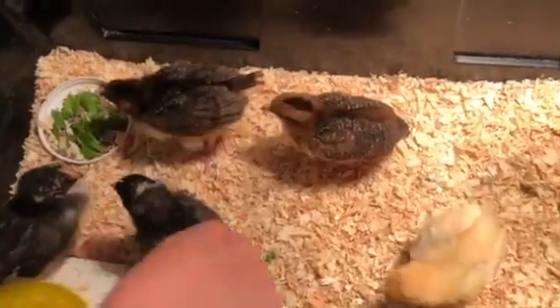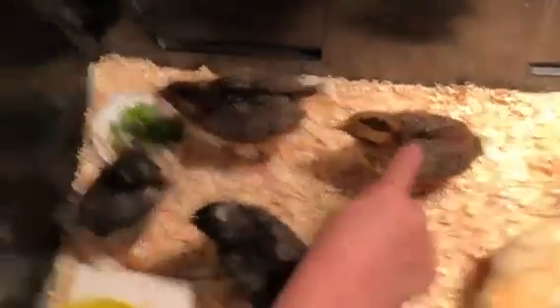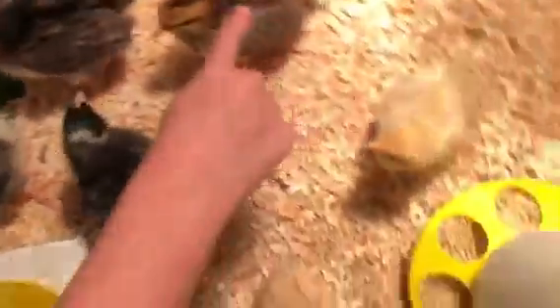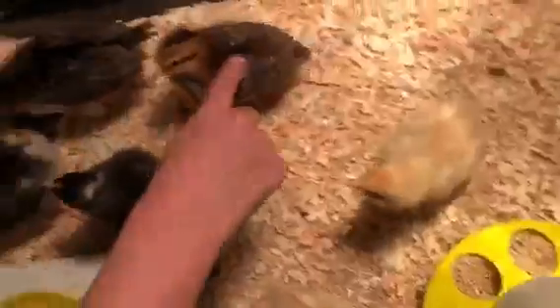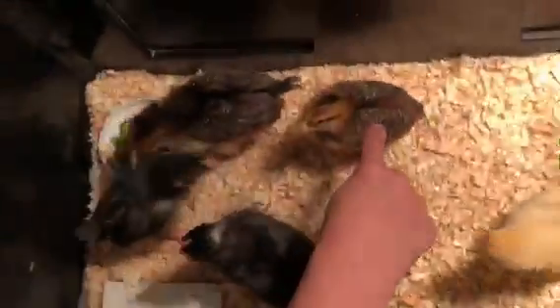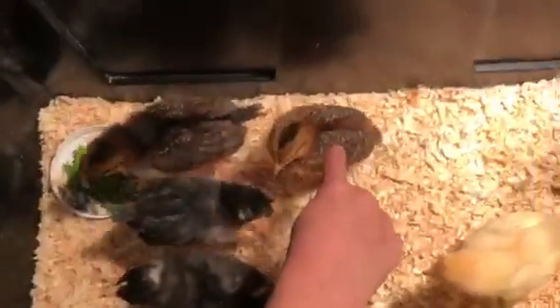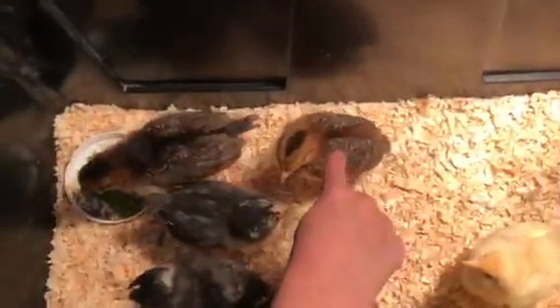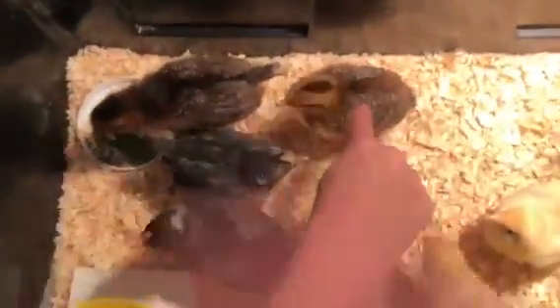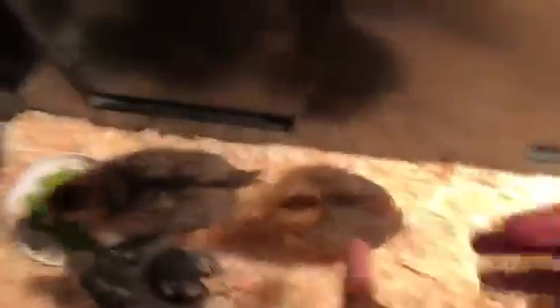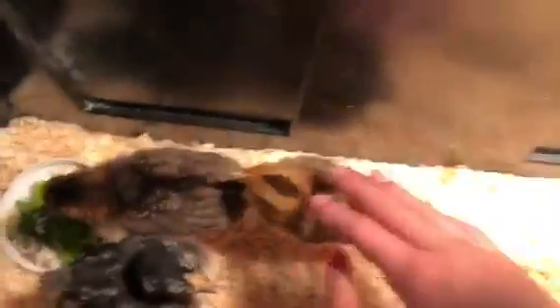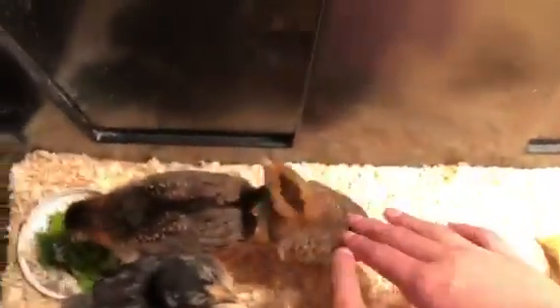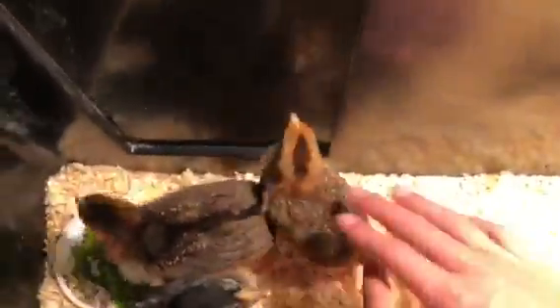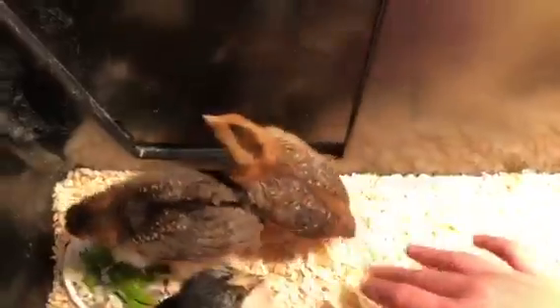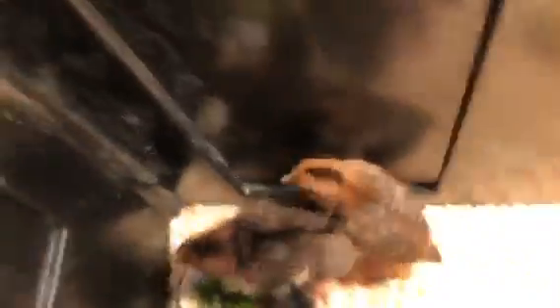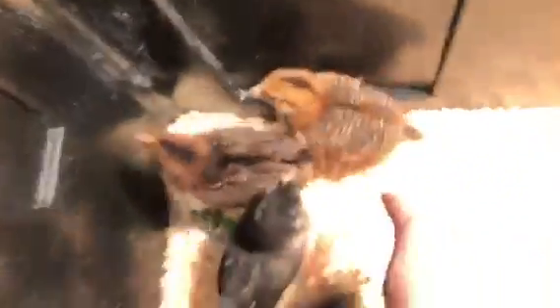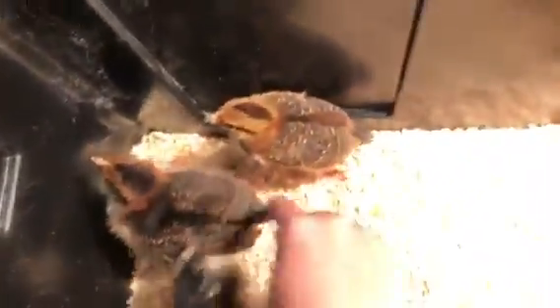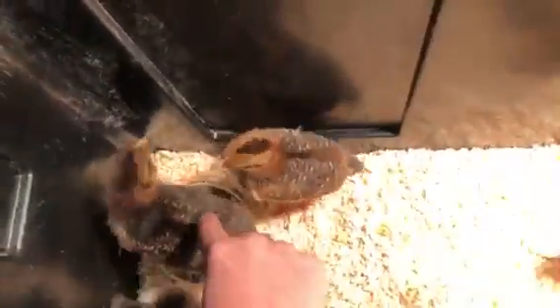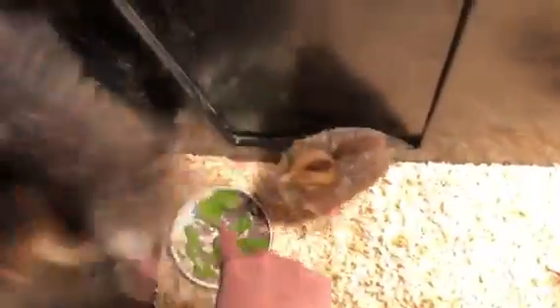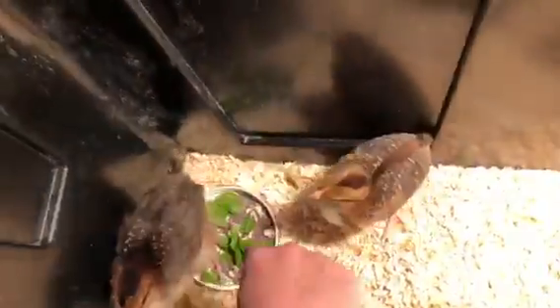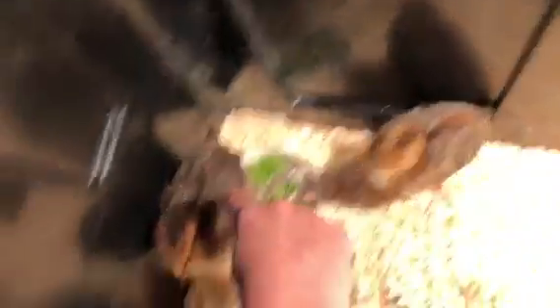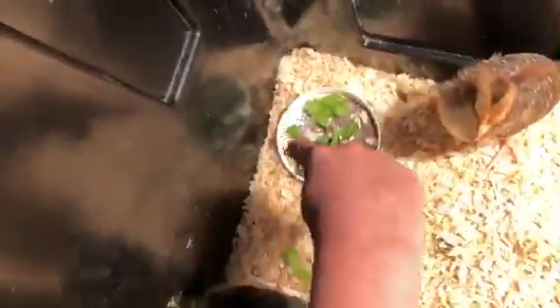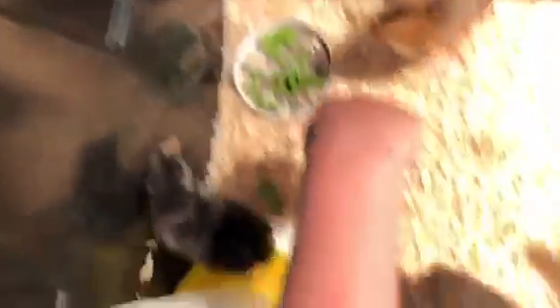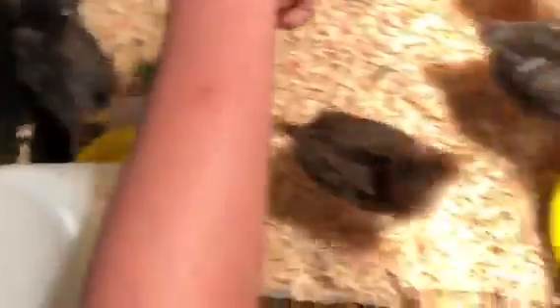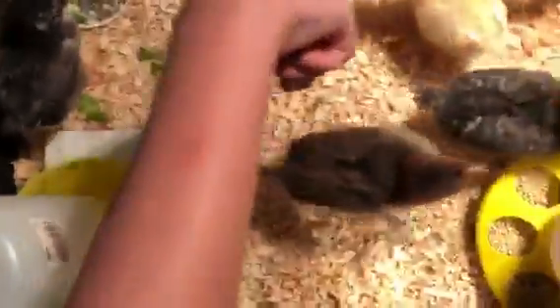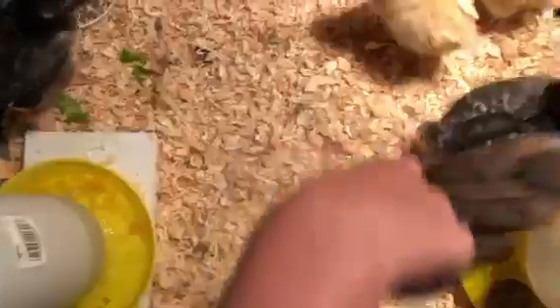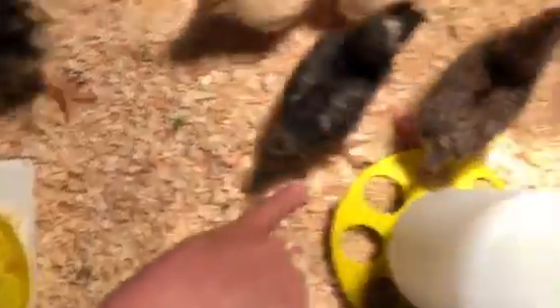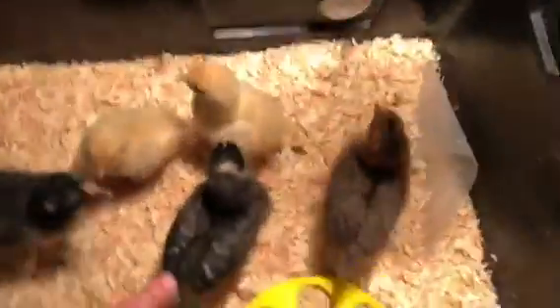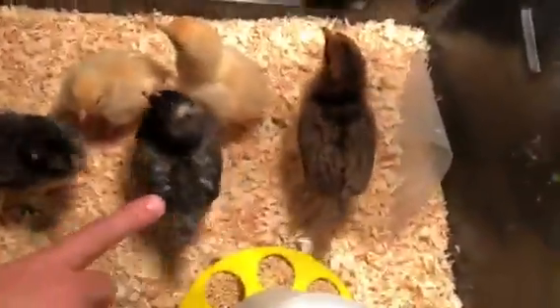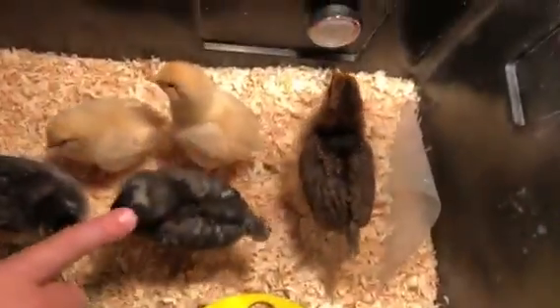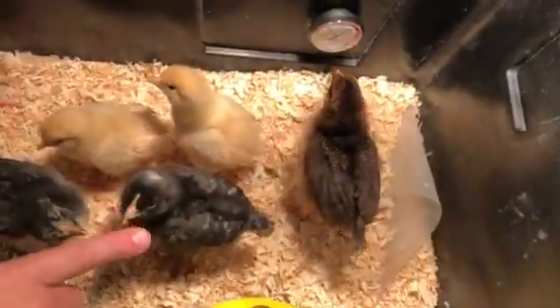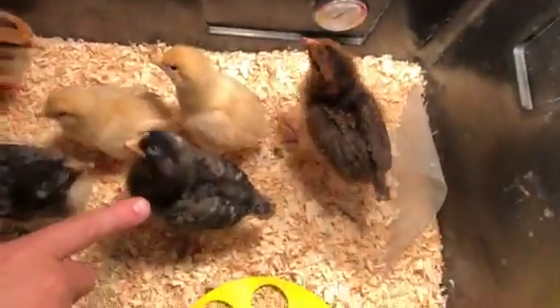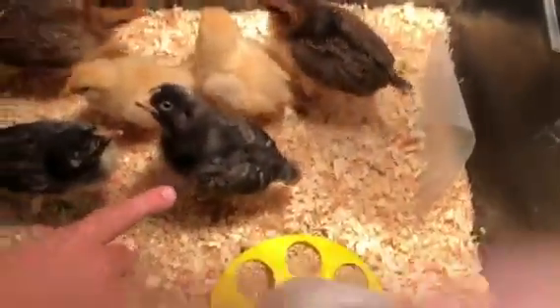This one is Cindy. She's a speckled Sussex. This one is Henrietta — we nicknamed her Flappy because she's always trying to get out. And she's also a speckled Sussex.